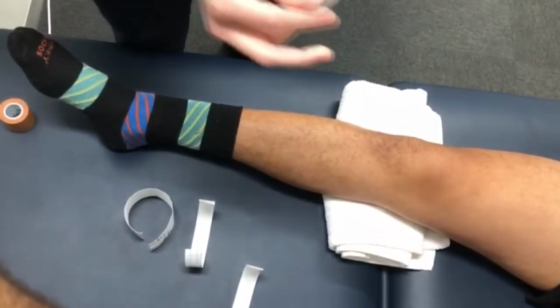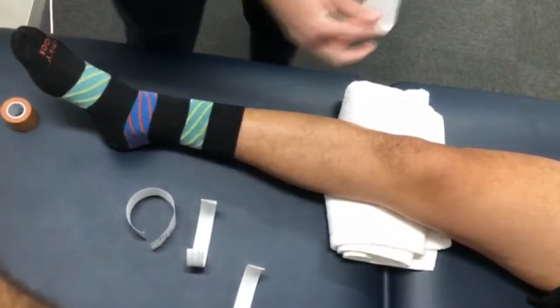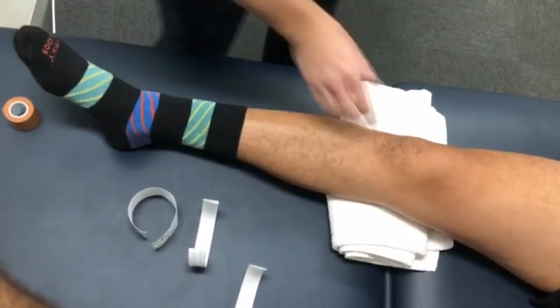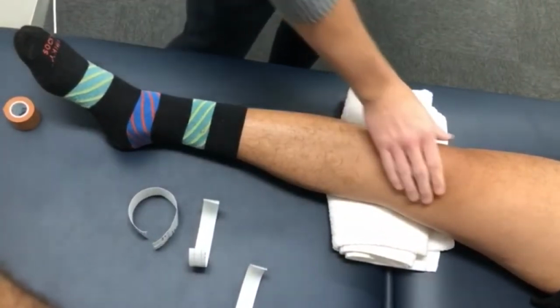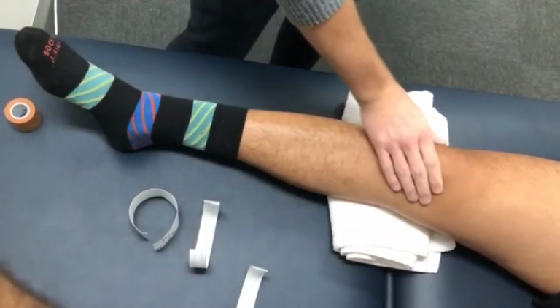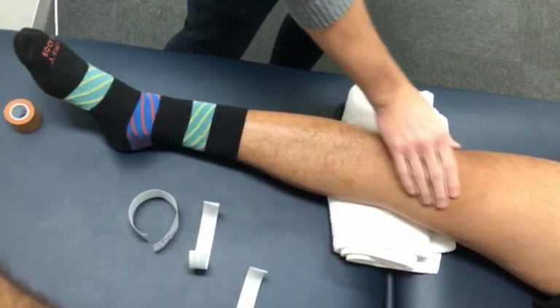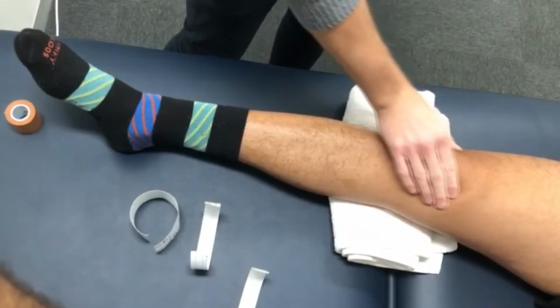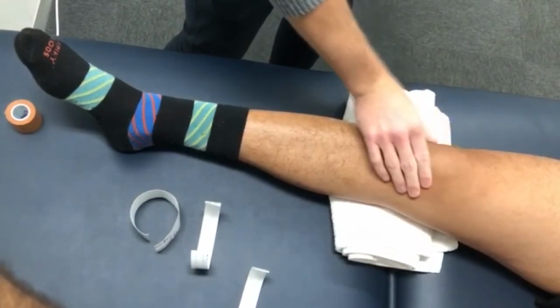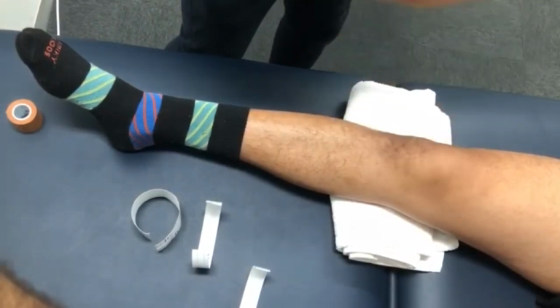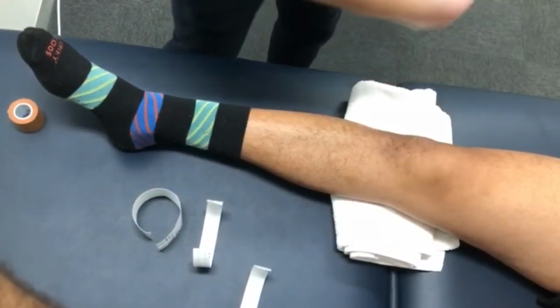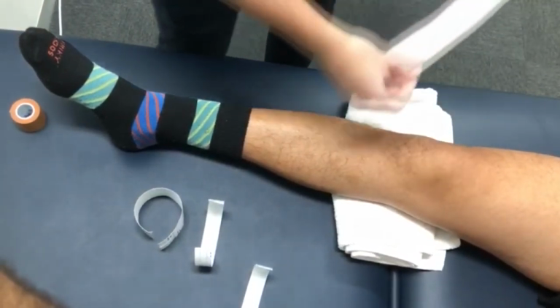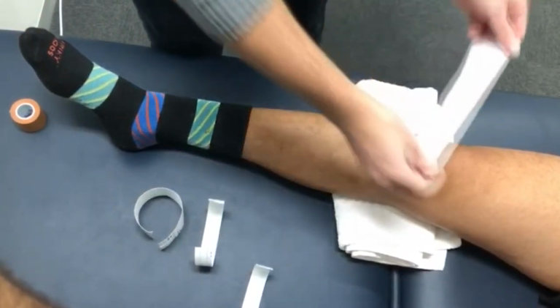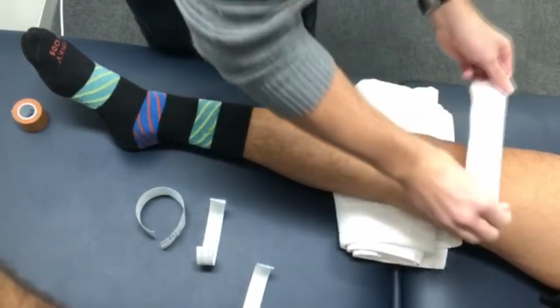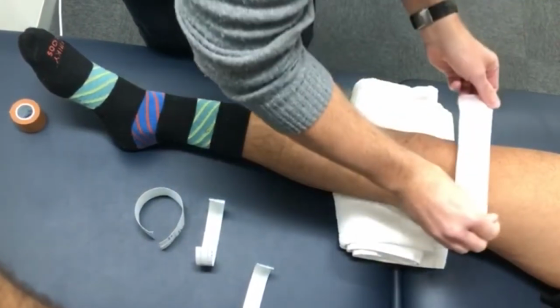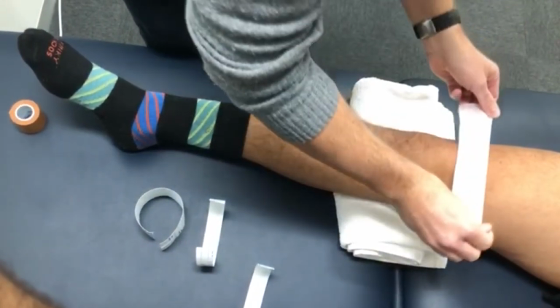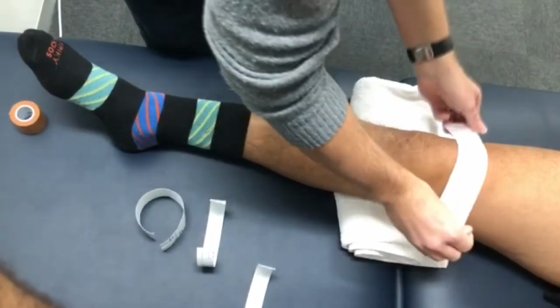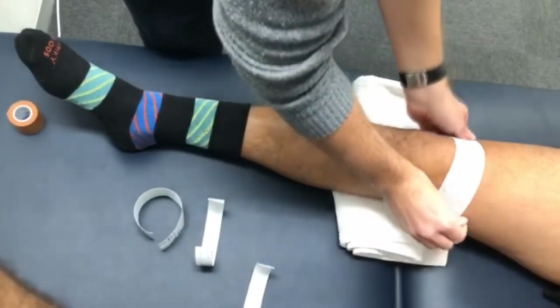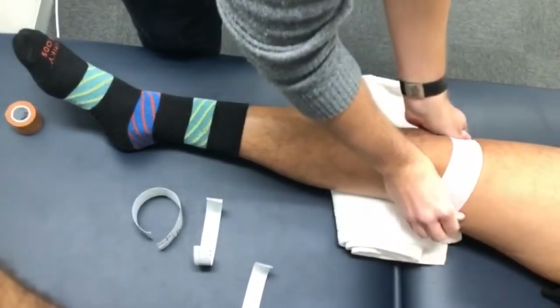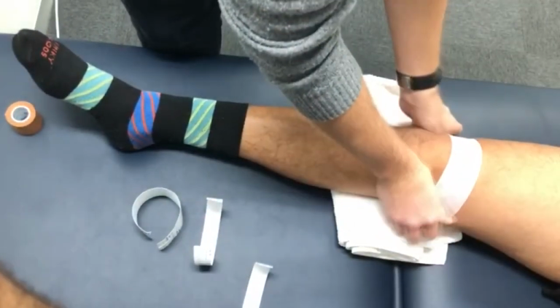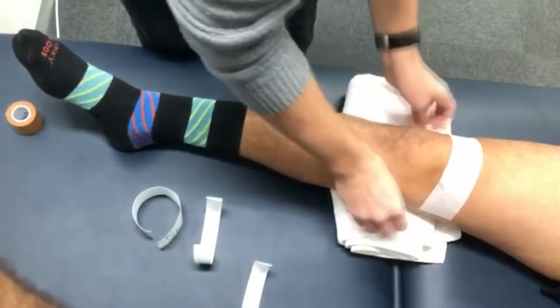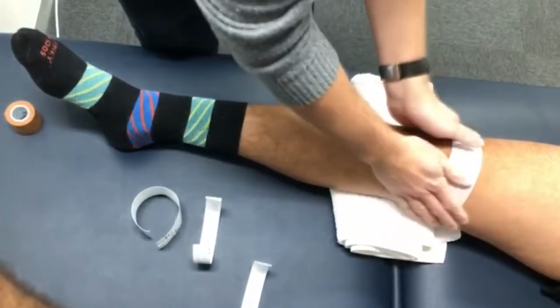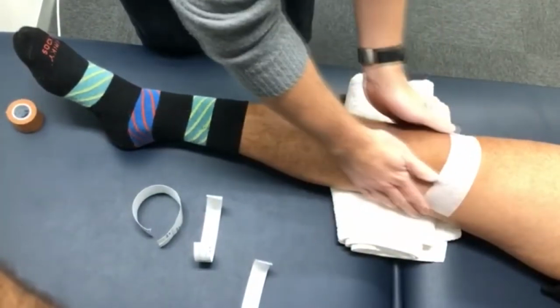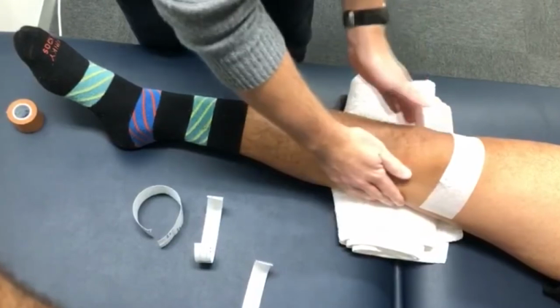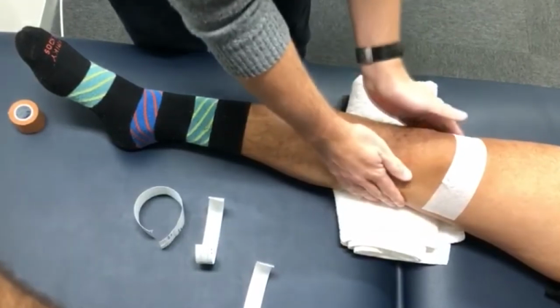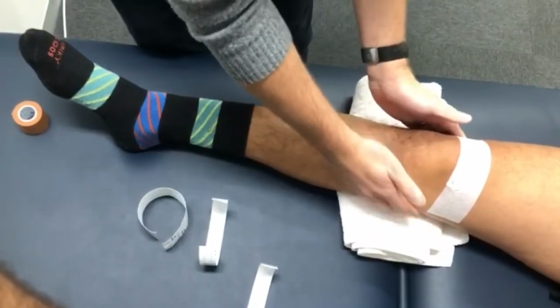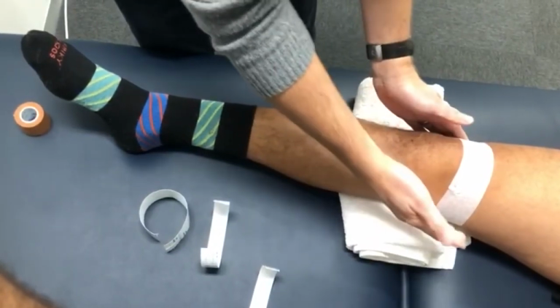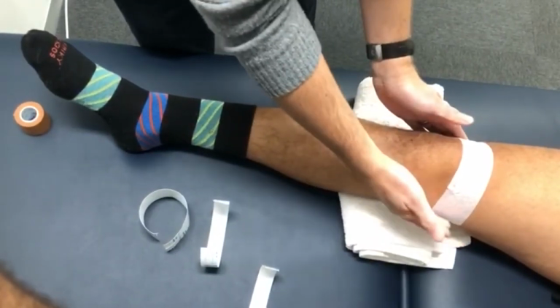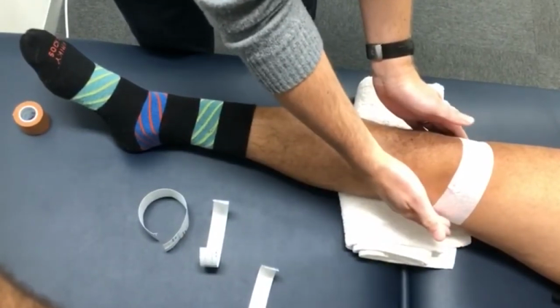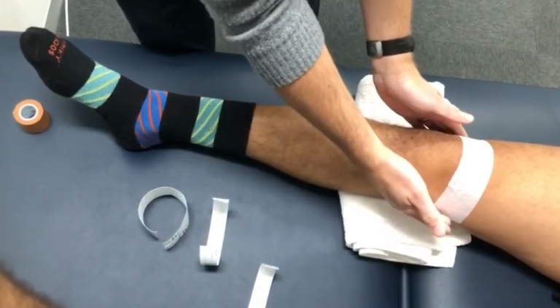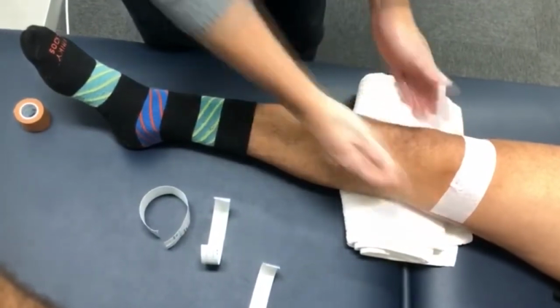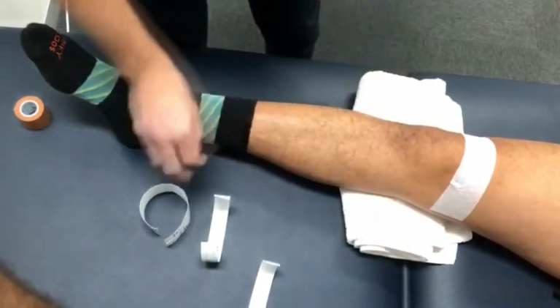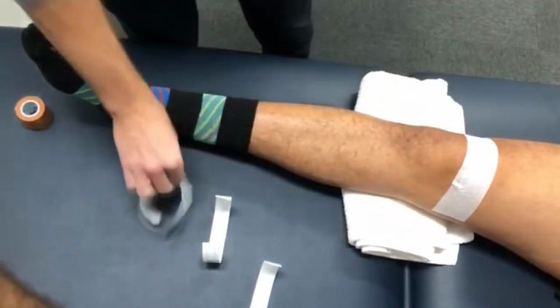First make sure that the area is nice and dry so the tape will stick well. Then you're going to take your fixamol and moving from outside to inside, you're going to cover the top half of the patella.